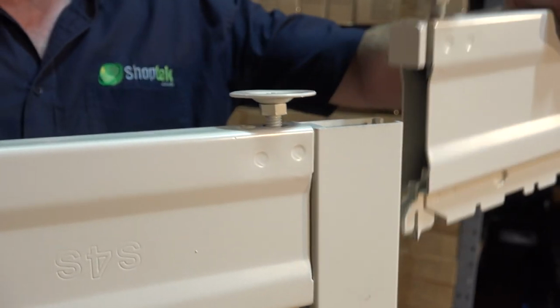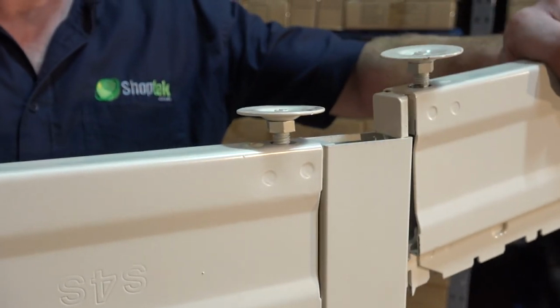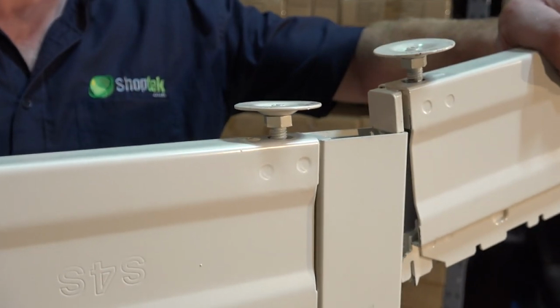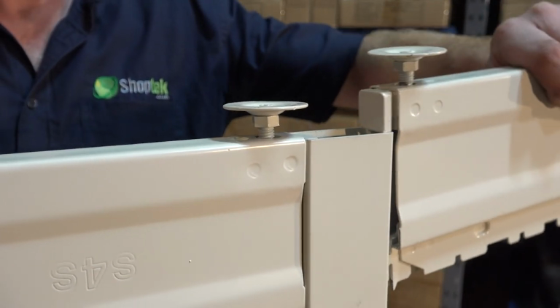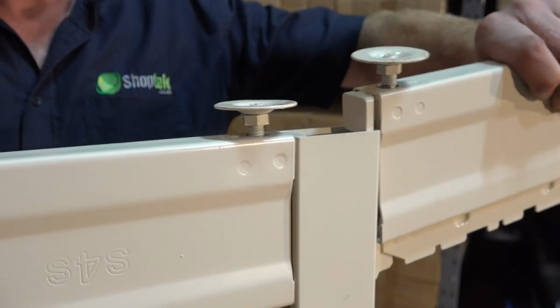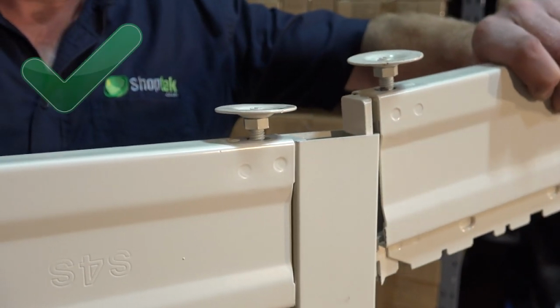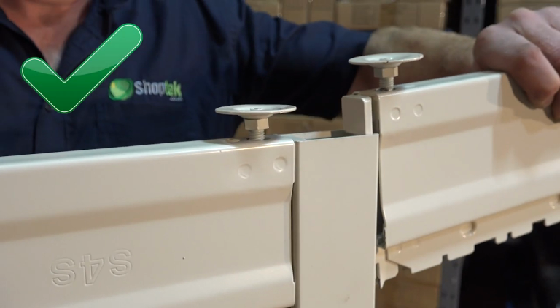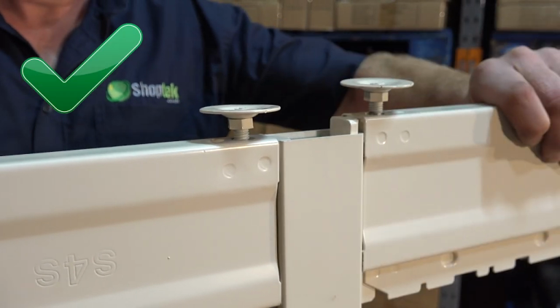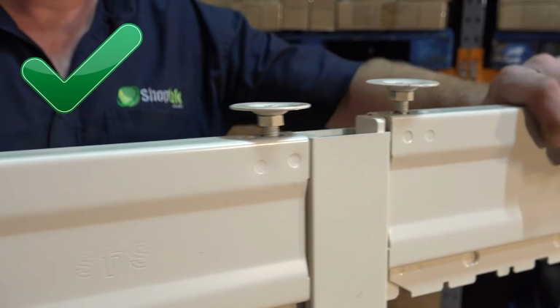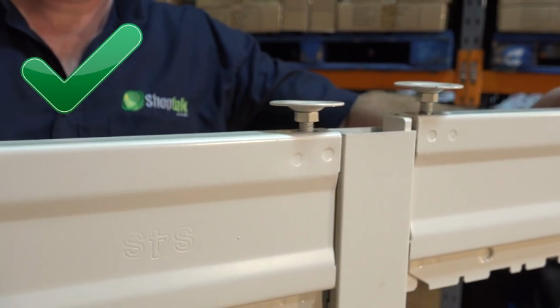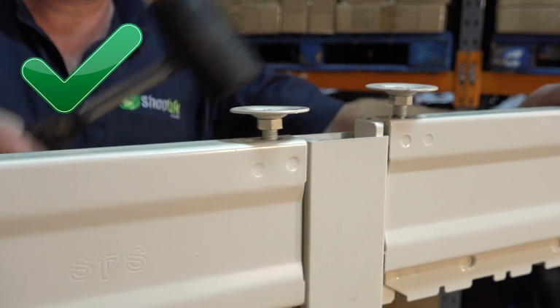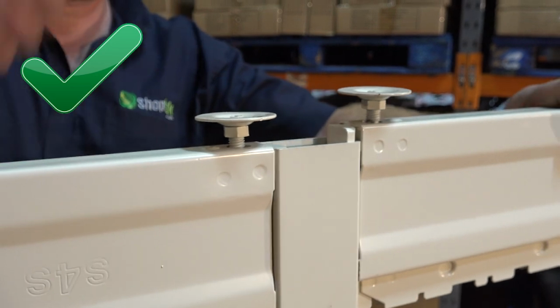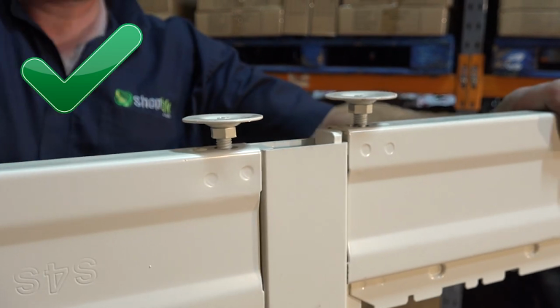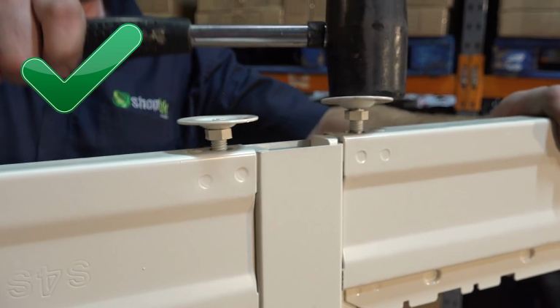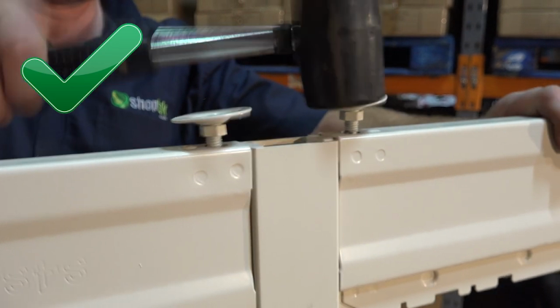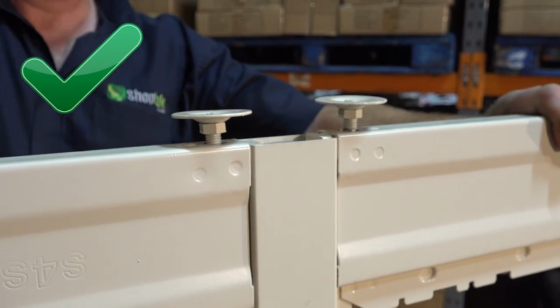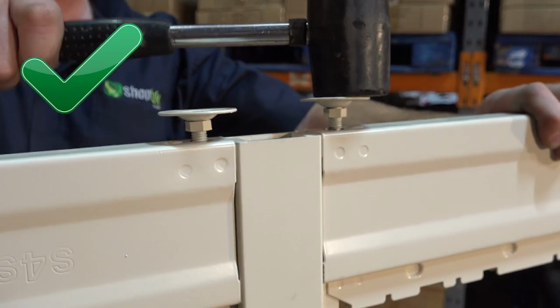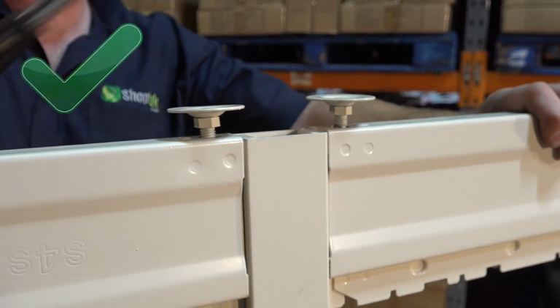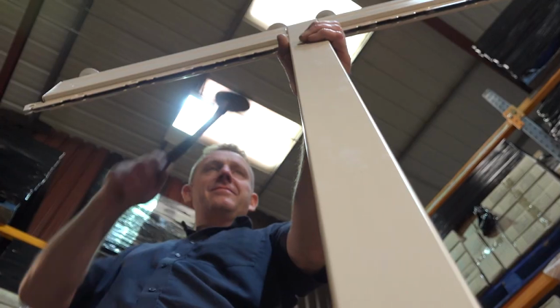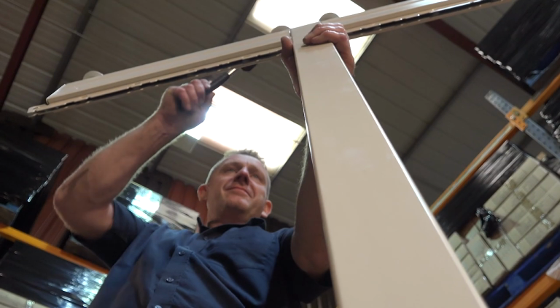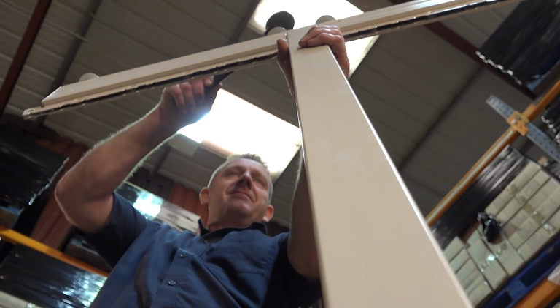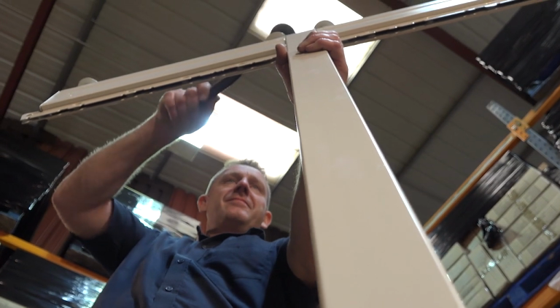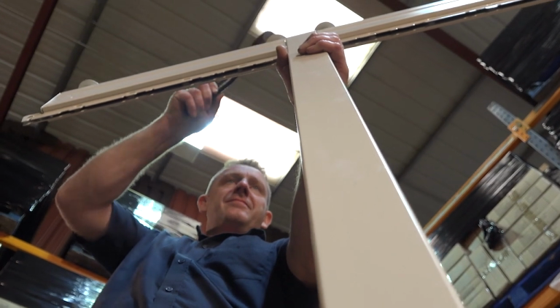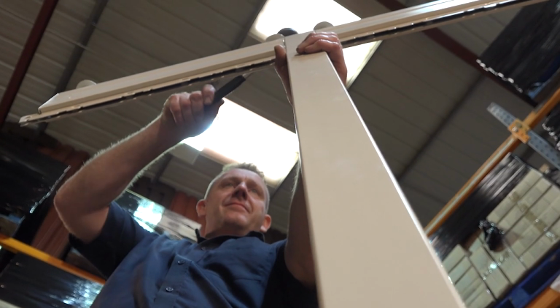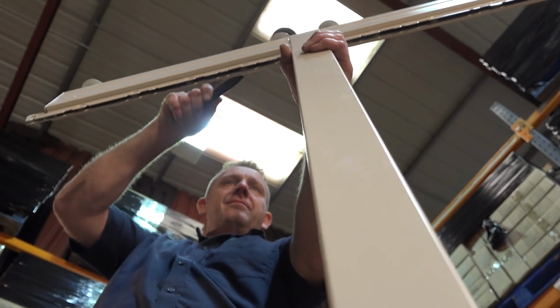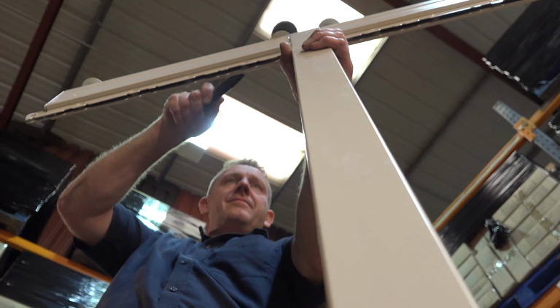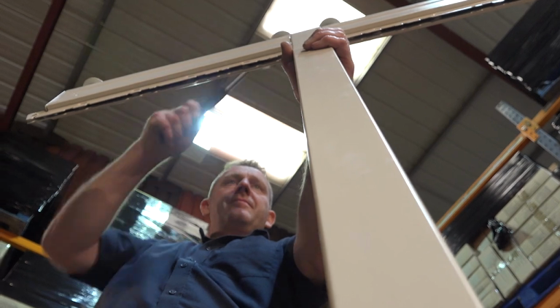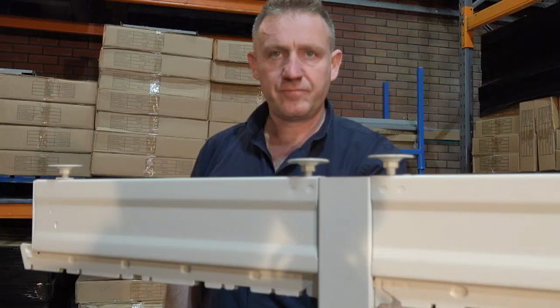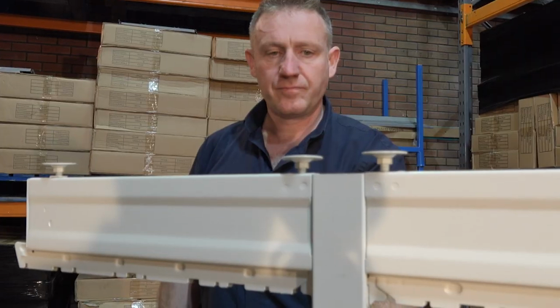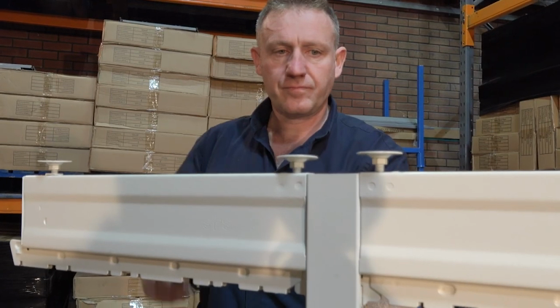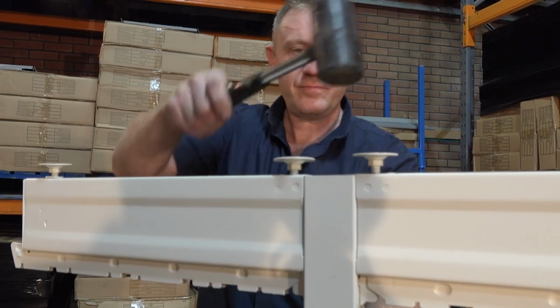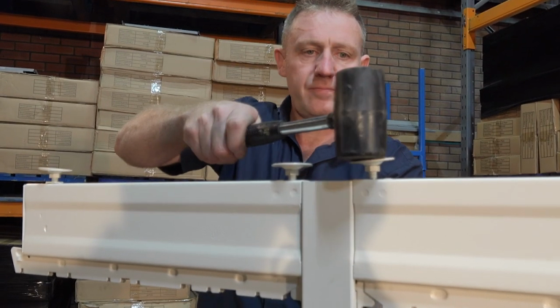Instead, ensure the foot's square peg and top hook is placed into the upright securely. Using a rubber mallet, tap each end foot to firmly secure them into the upright.